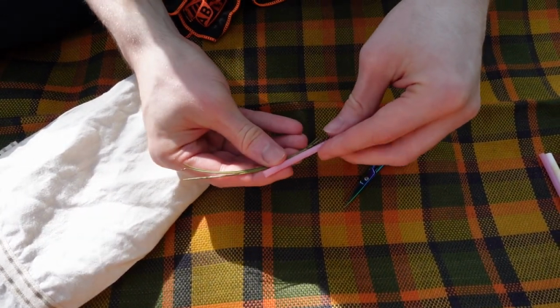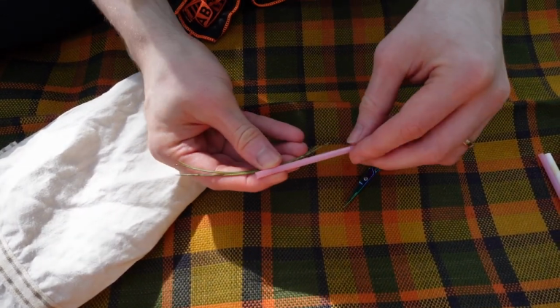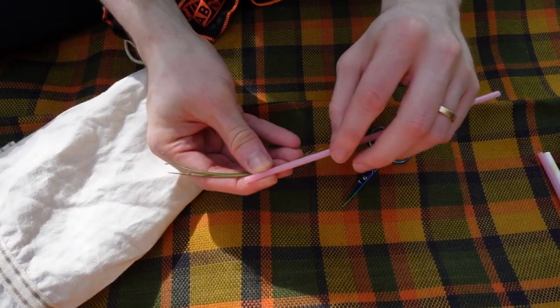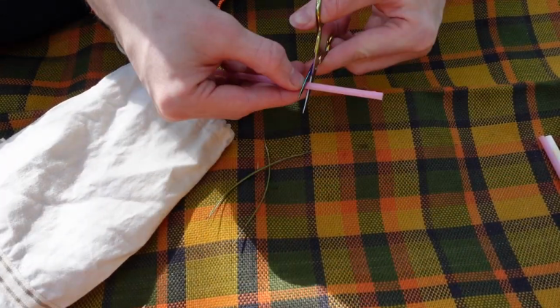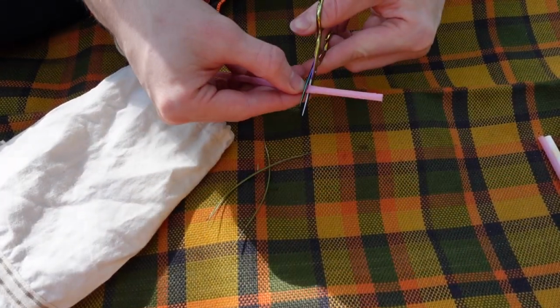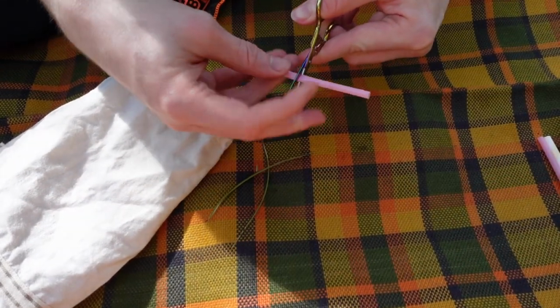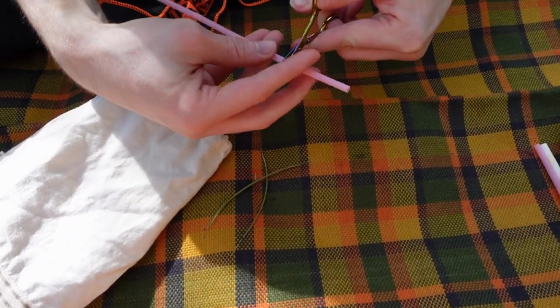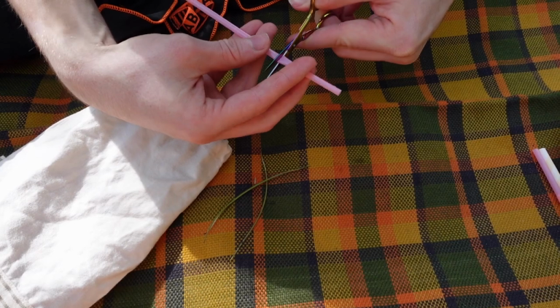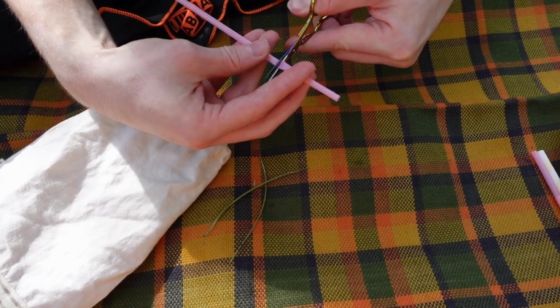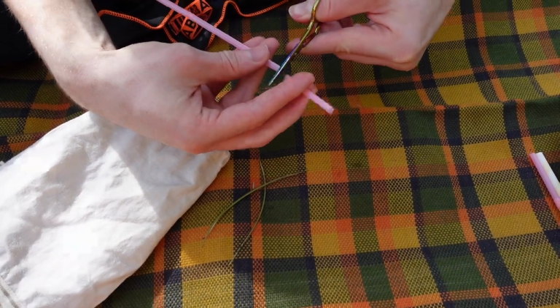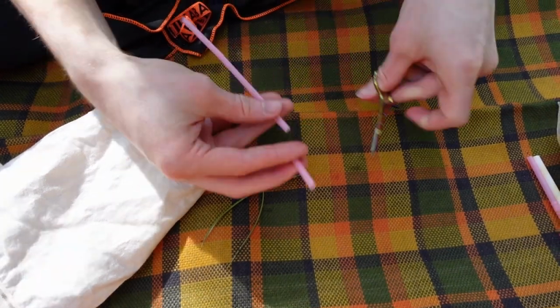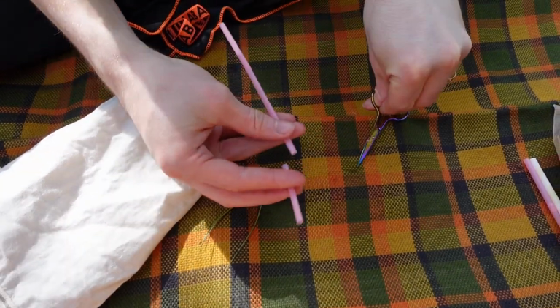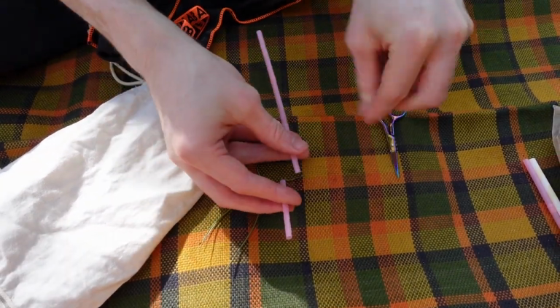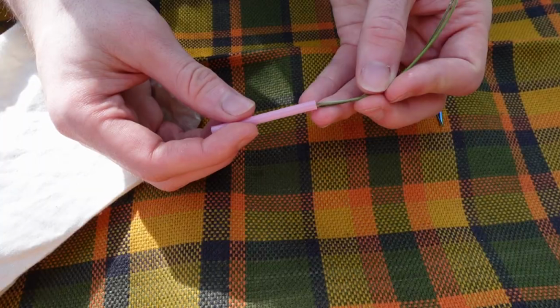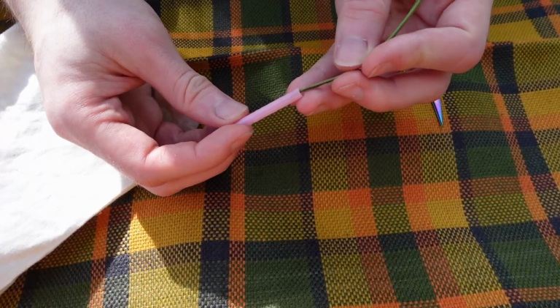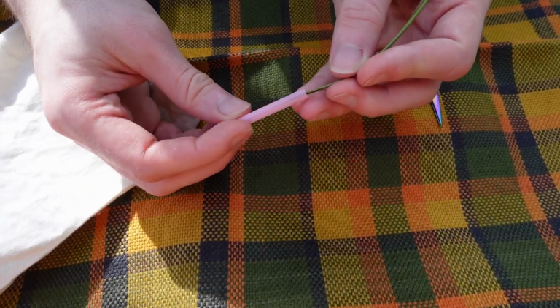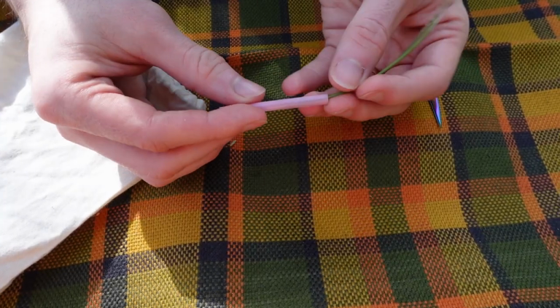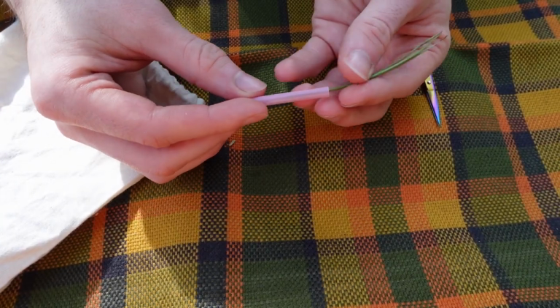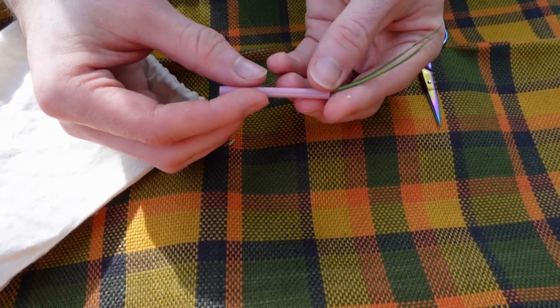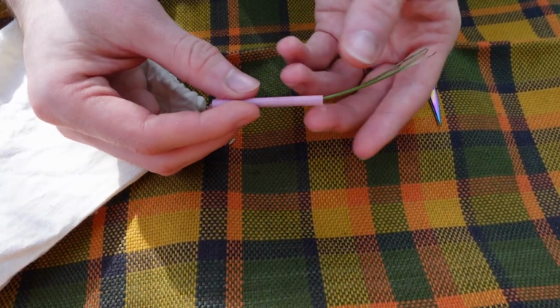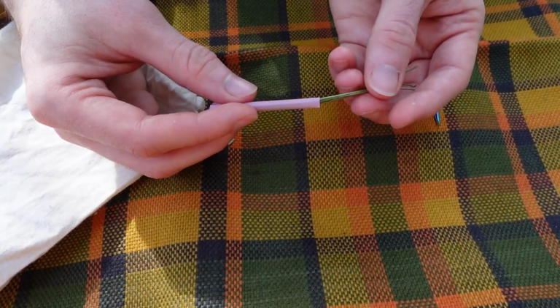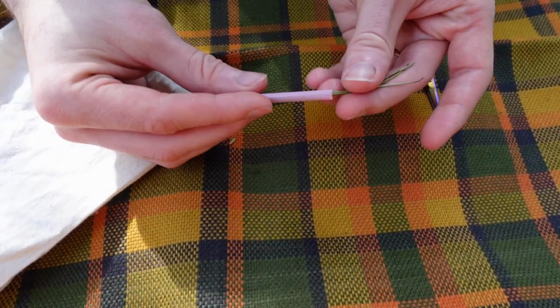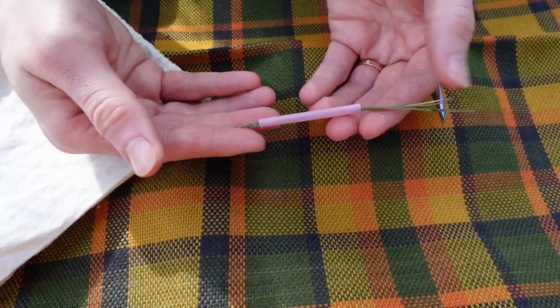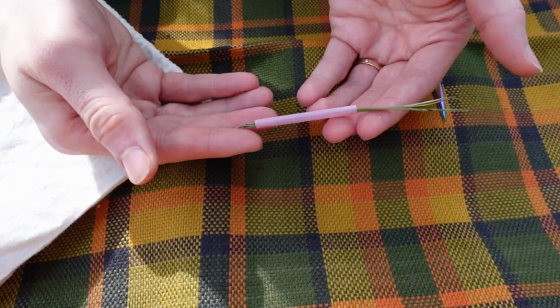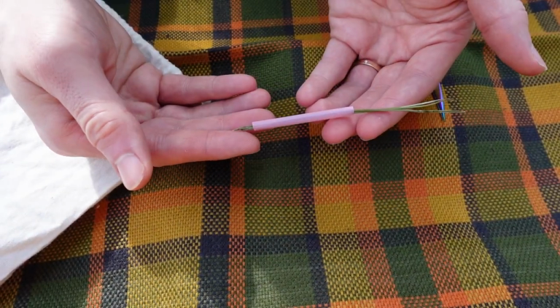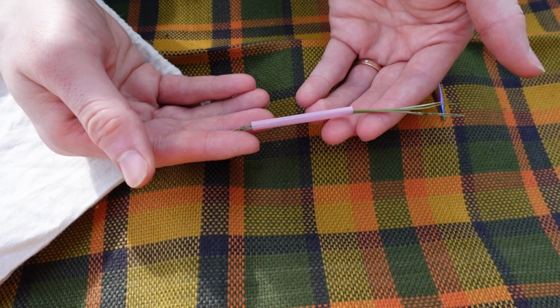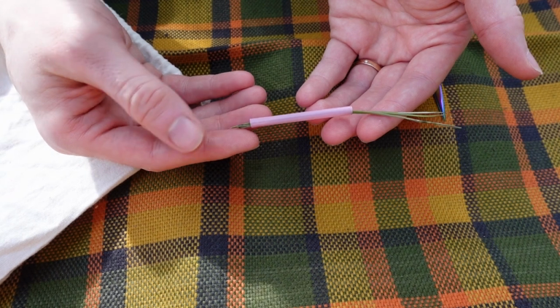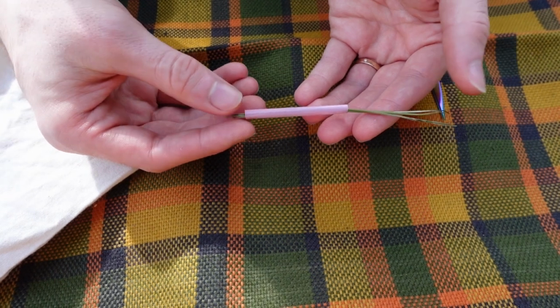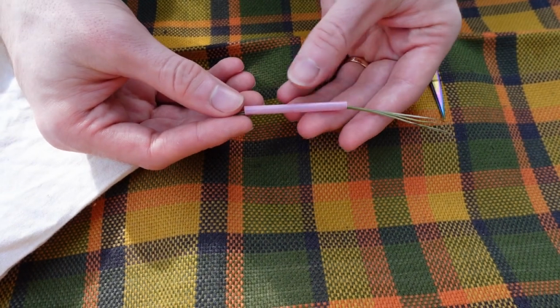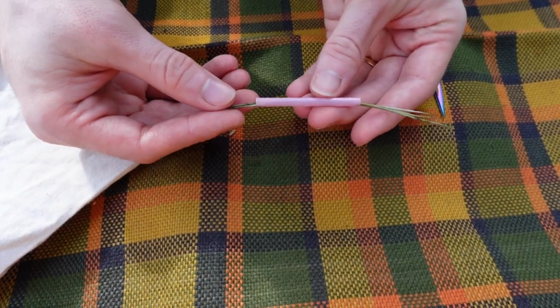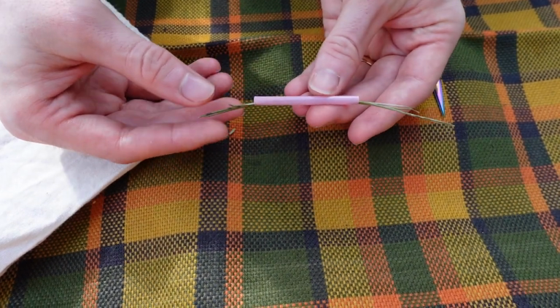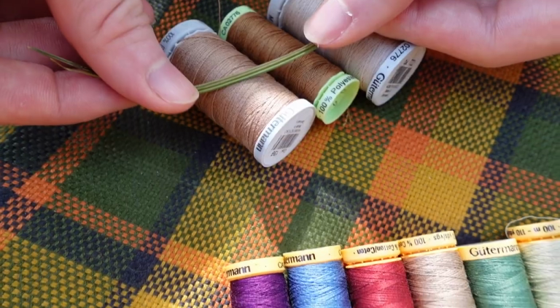This plastic straw we're cutting here is to use as a gauge to ensure a consistent thickness of basket as we go around. It also helps to keep the pine needles bunched together while we work.